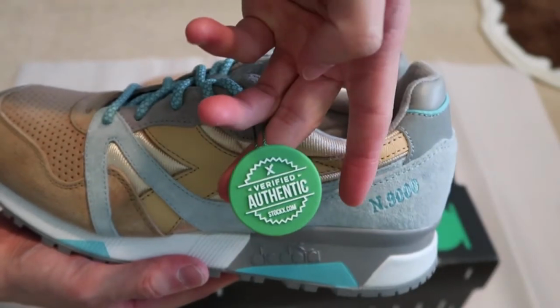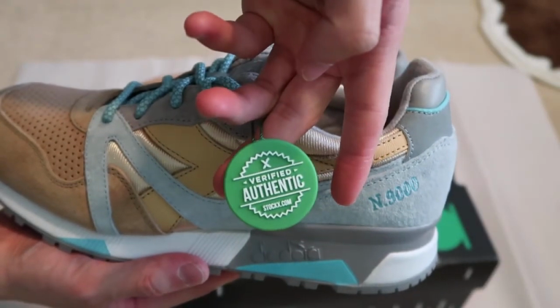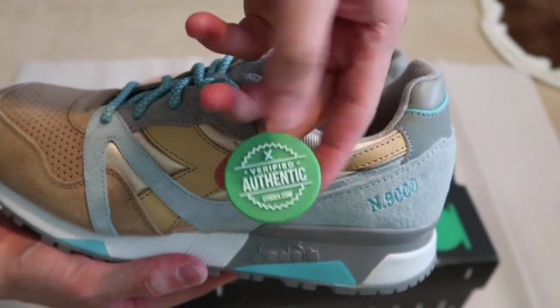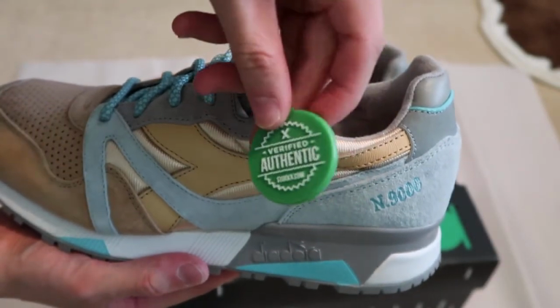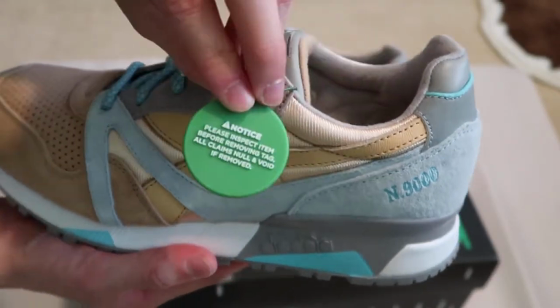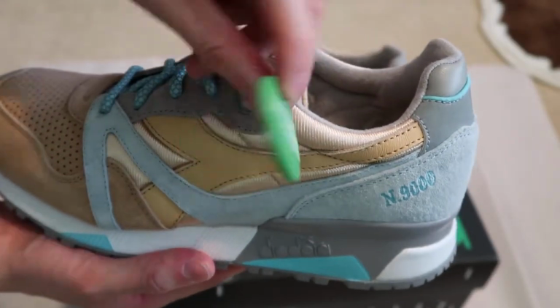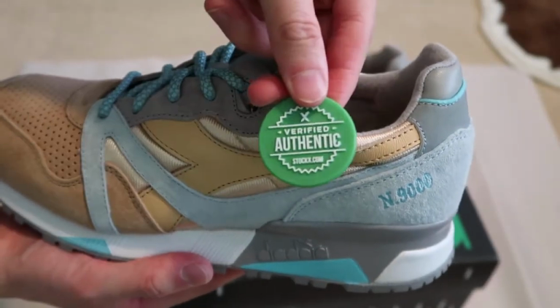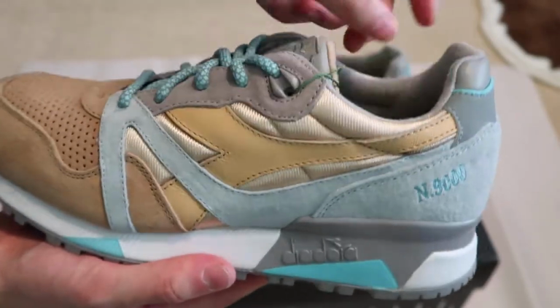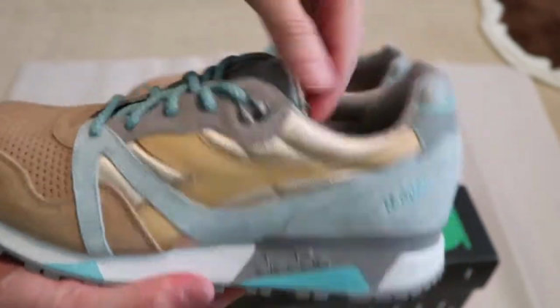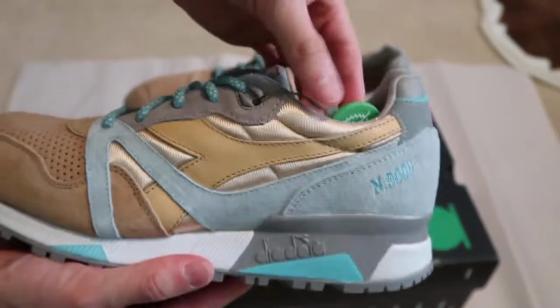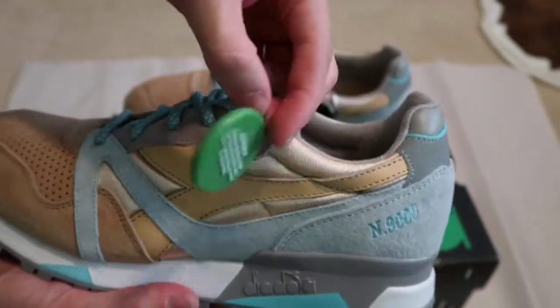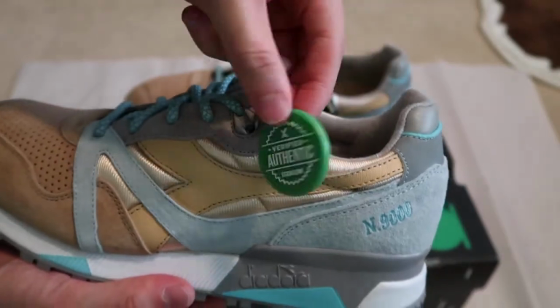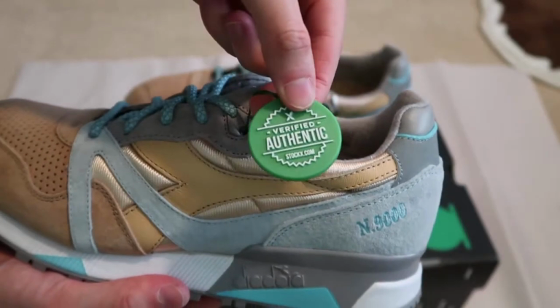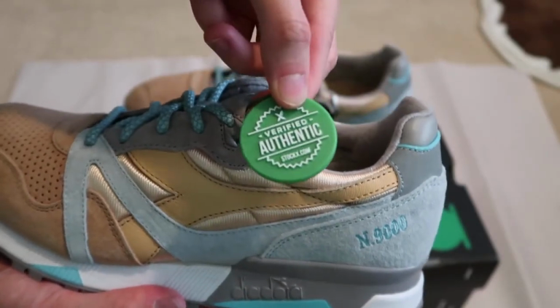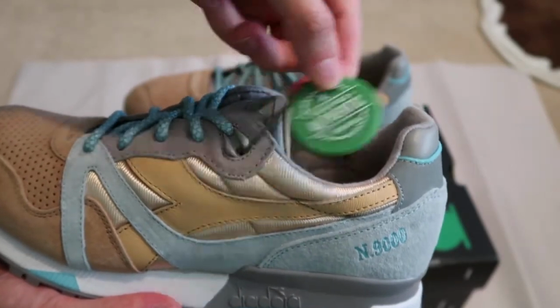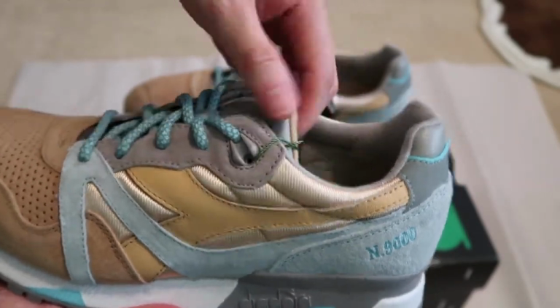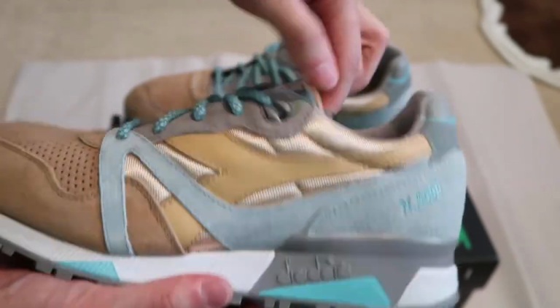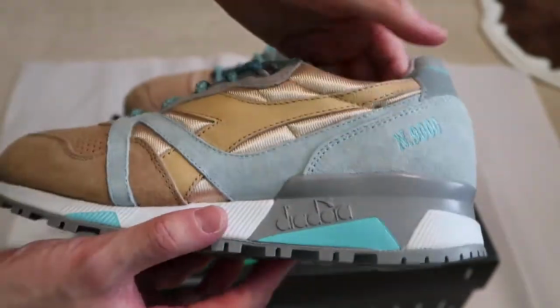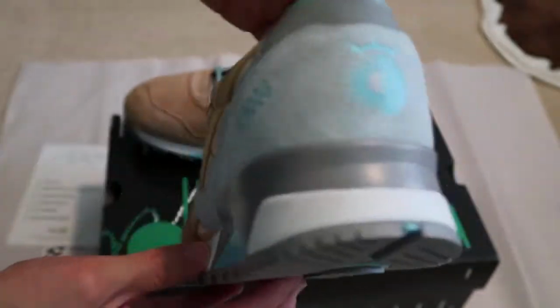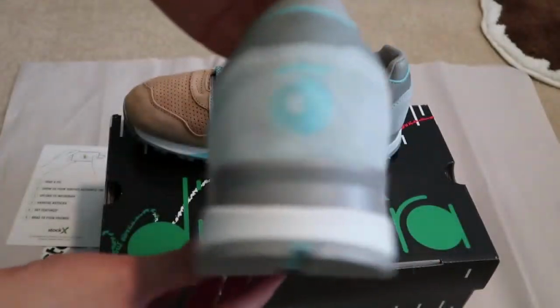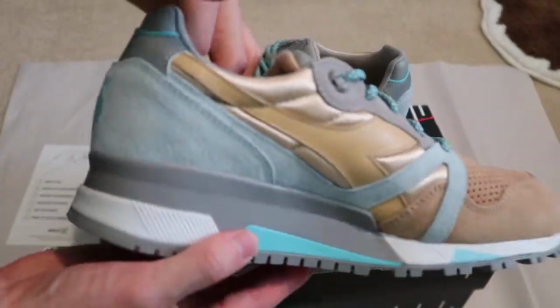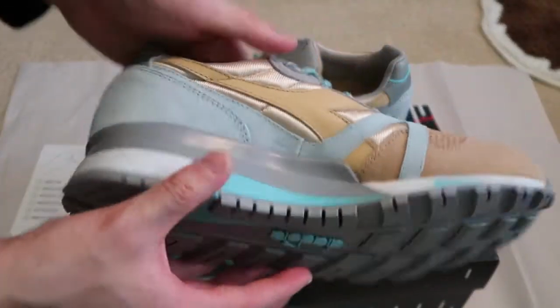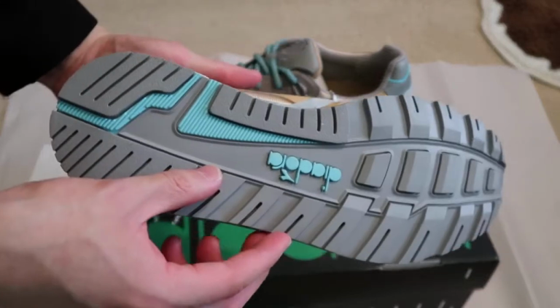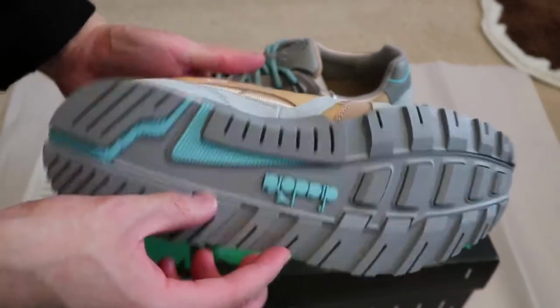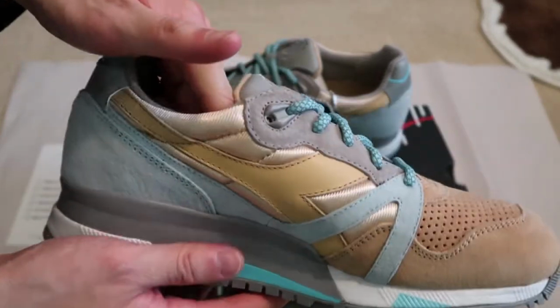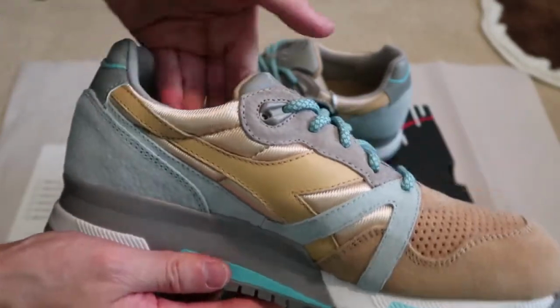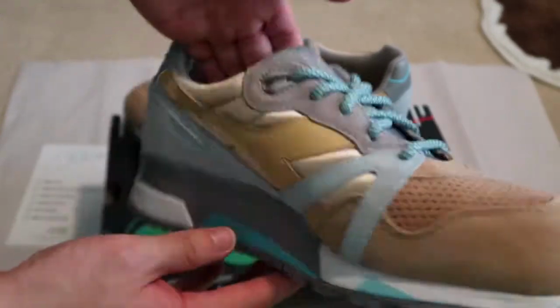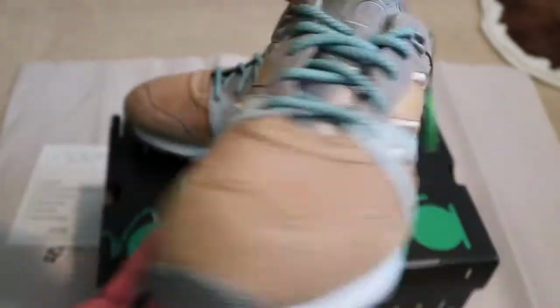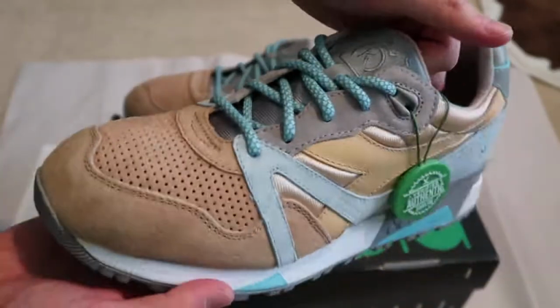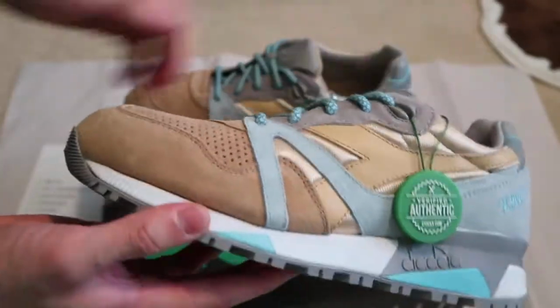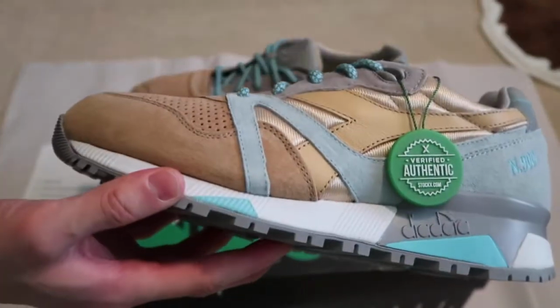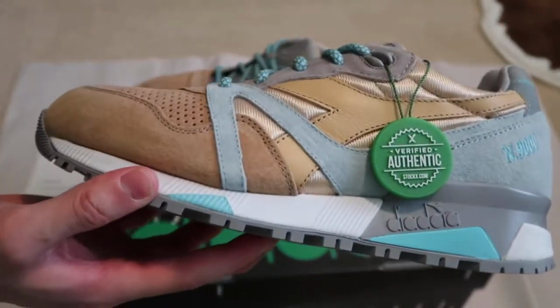StockX verified. They're making fakes of these, so just be careful when you guys are buying shoes — buy directly from StockX or somewhere legit.